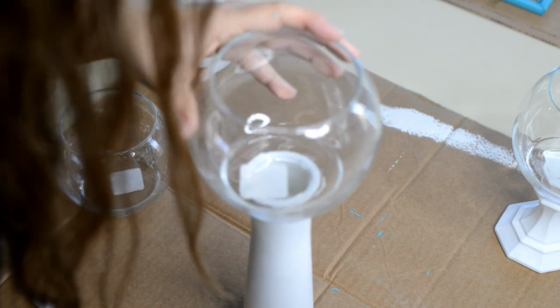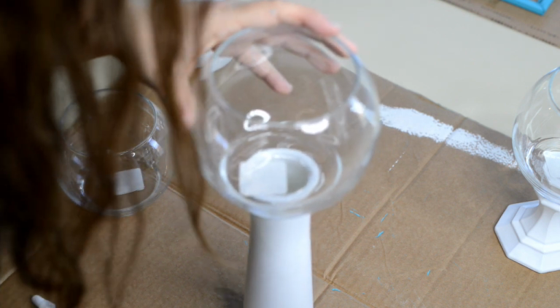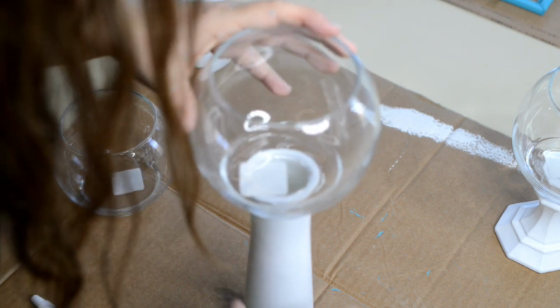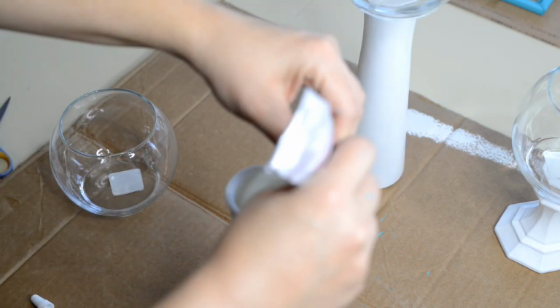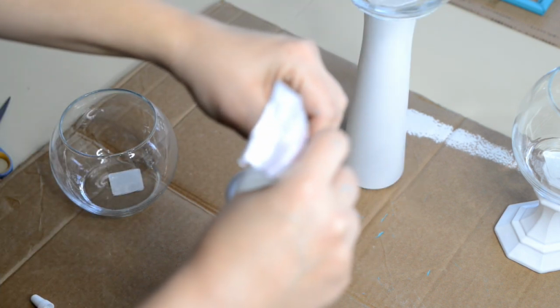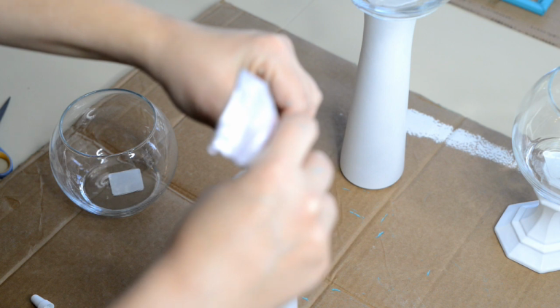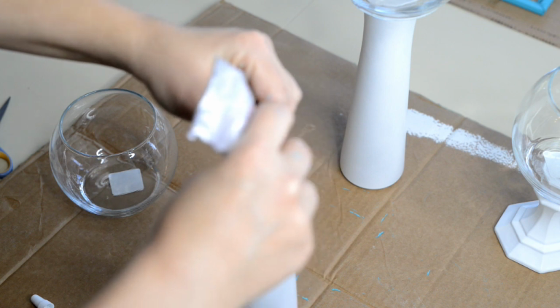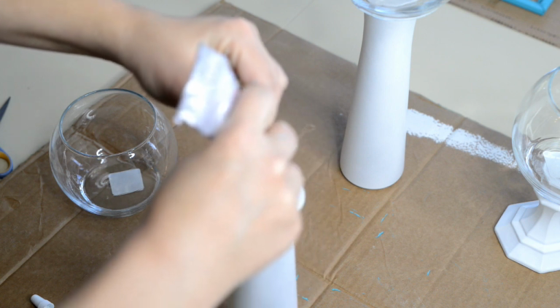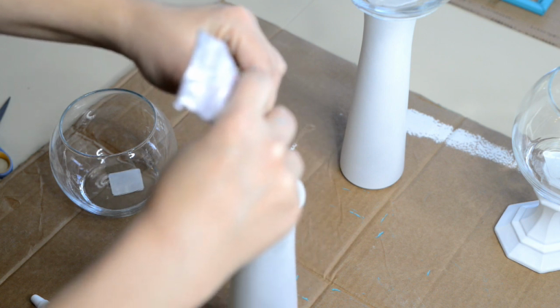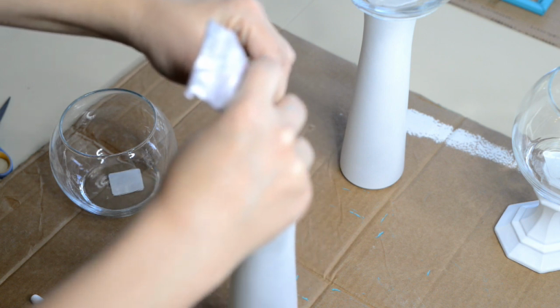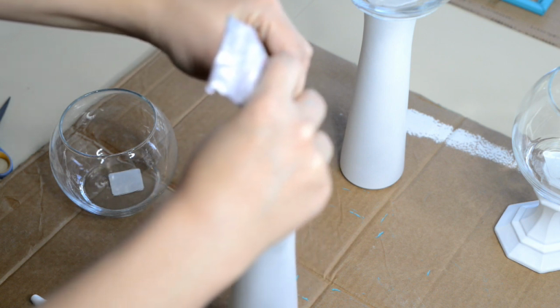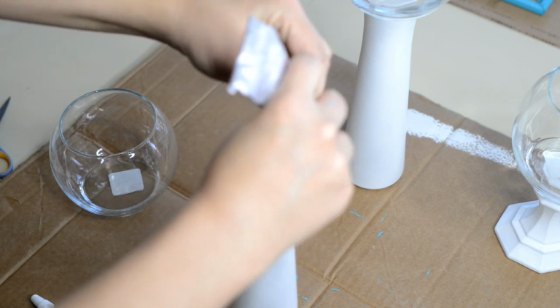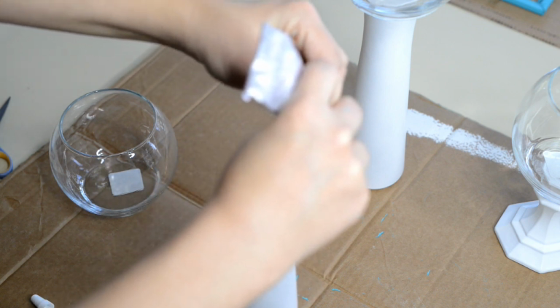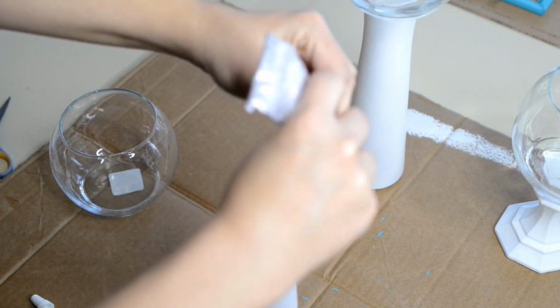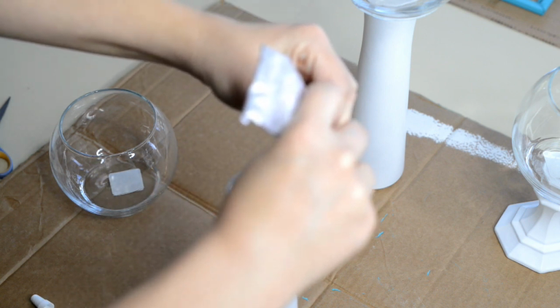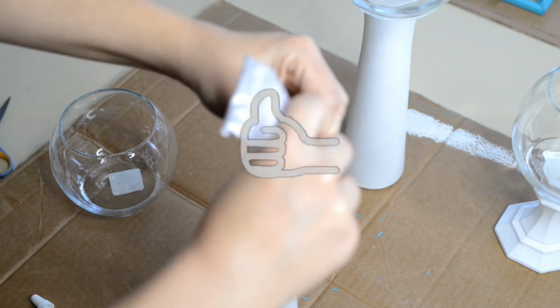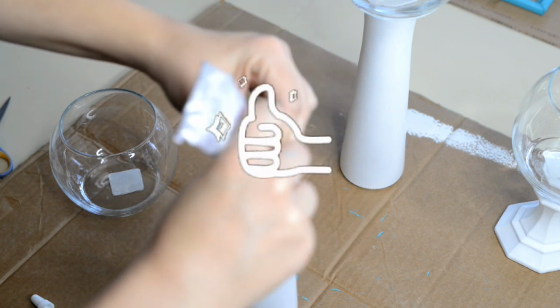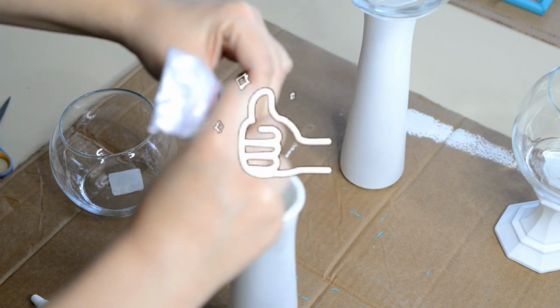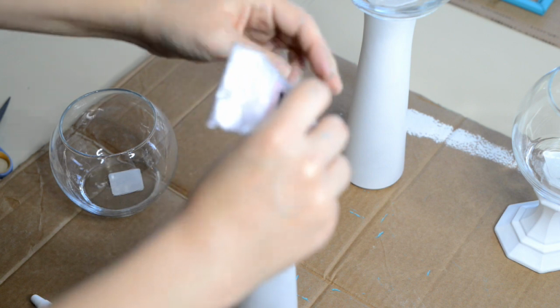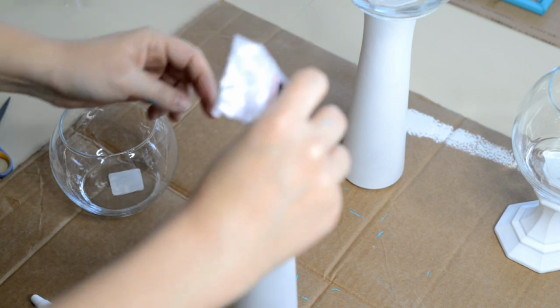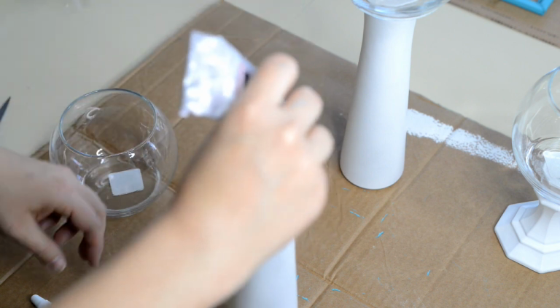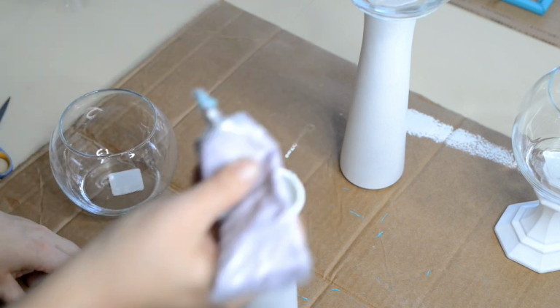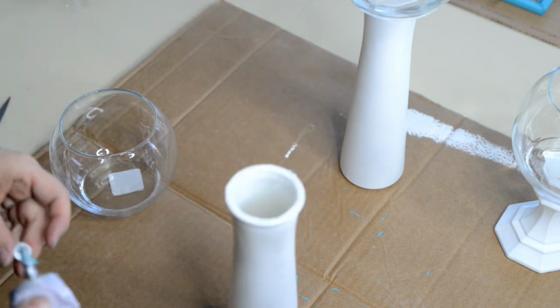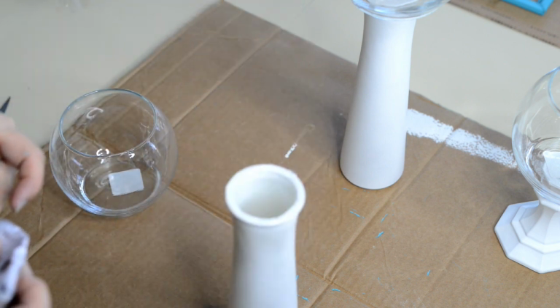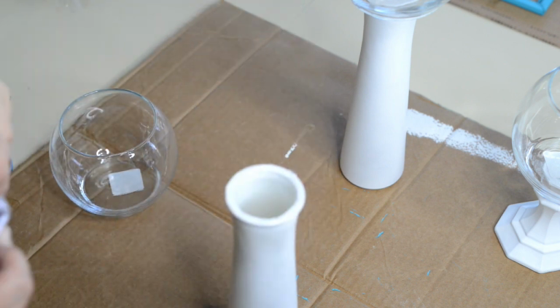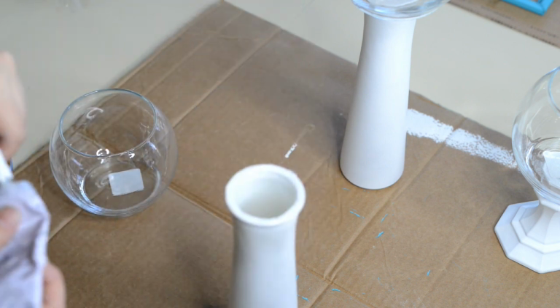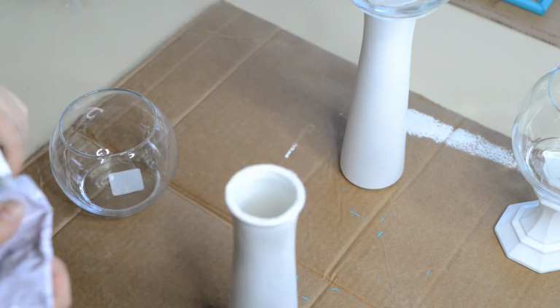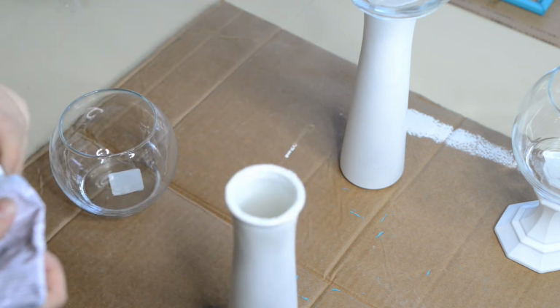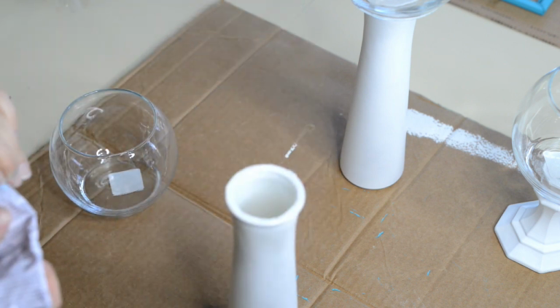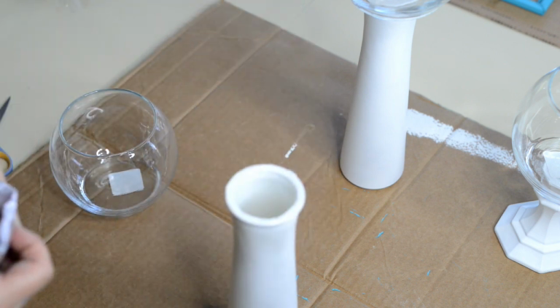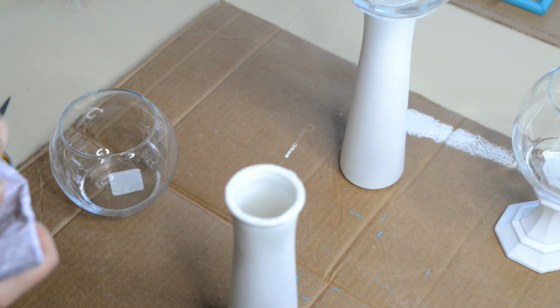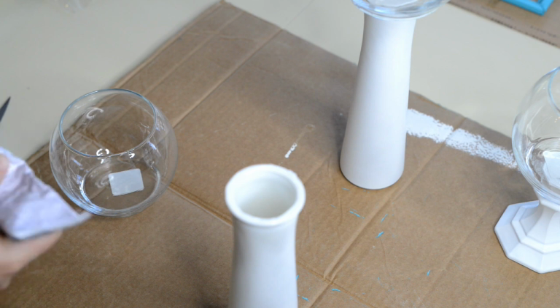Once I get these all put in place, I'm going to let them sit and dry overnight before I try to mess with them, because E6000 takes a while to bond together. I'm not going to do anything until I know it's completely dry.